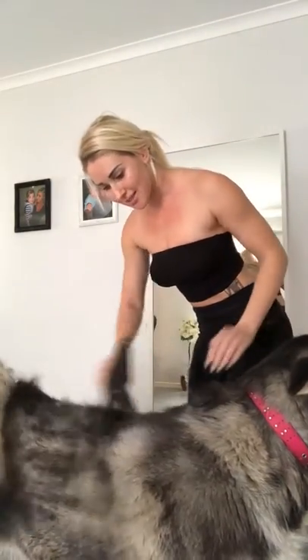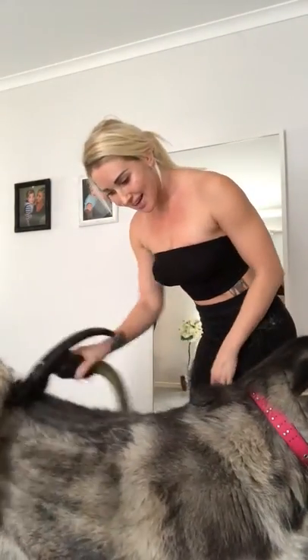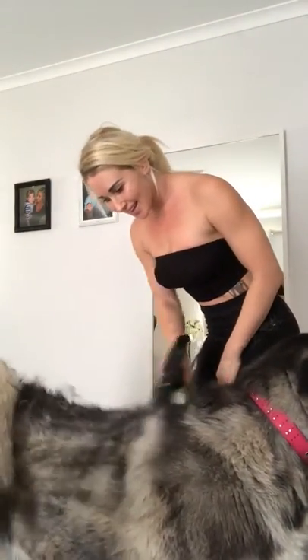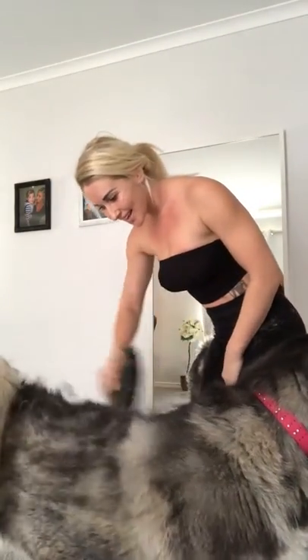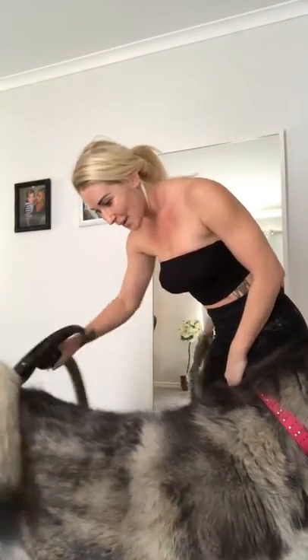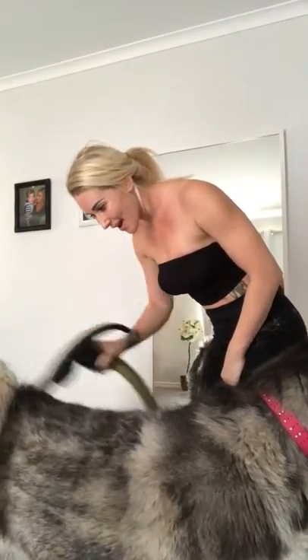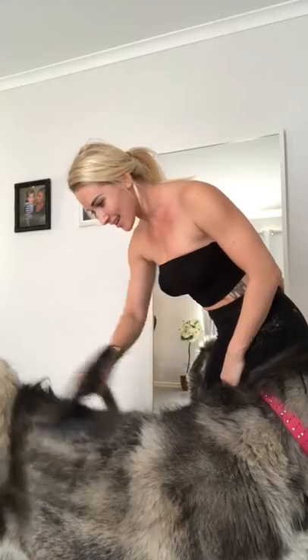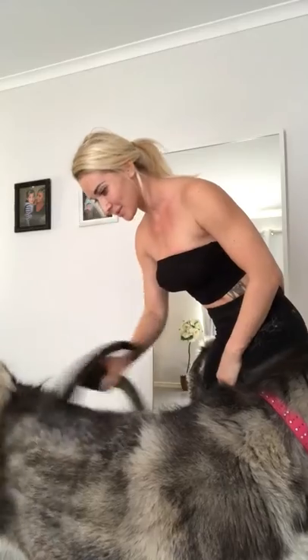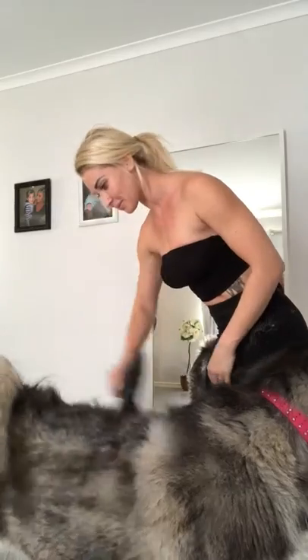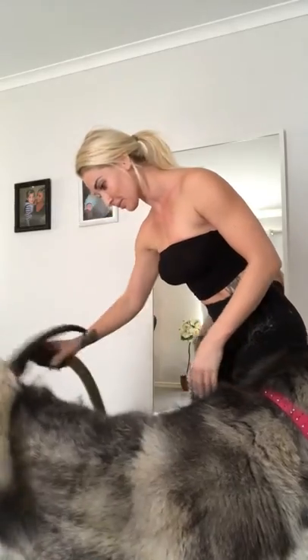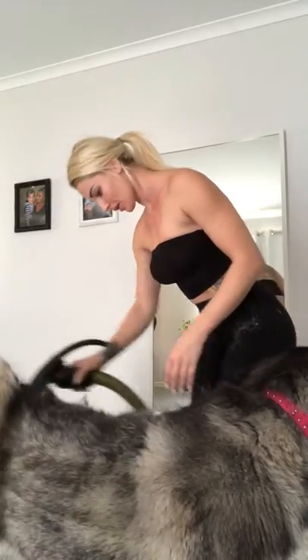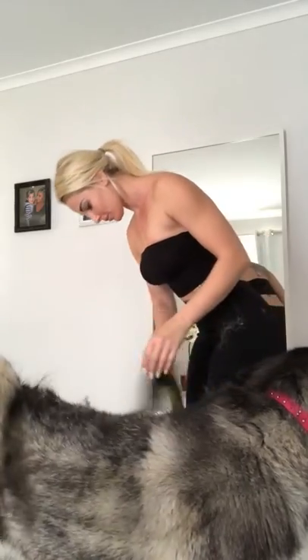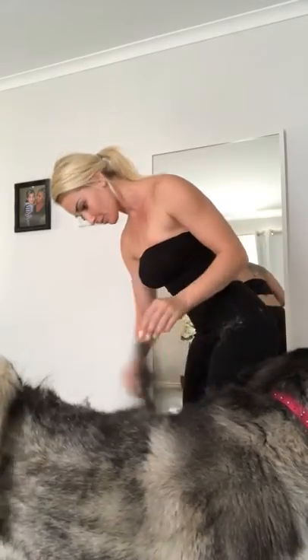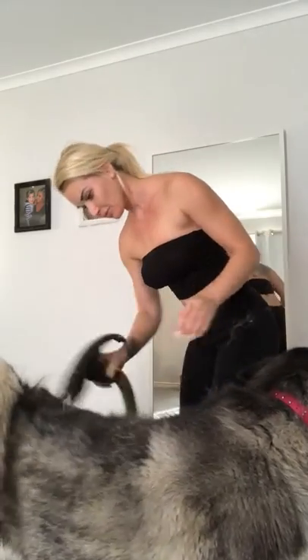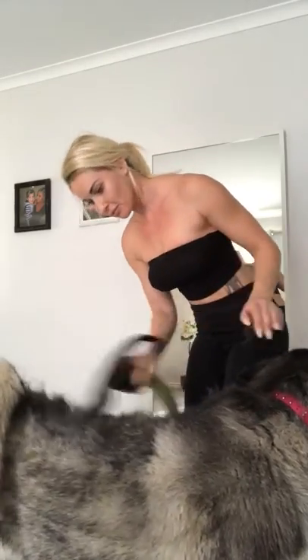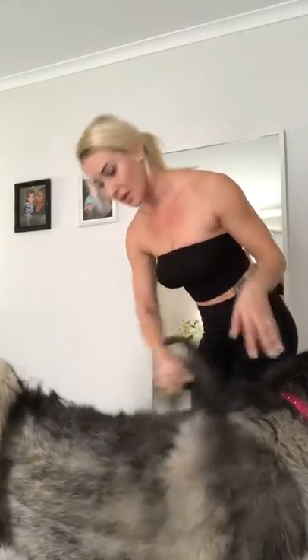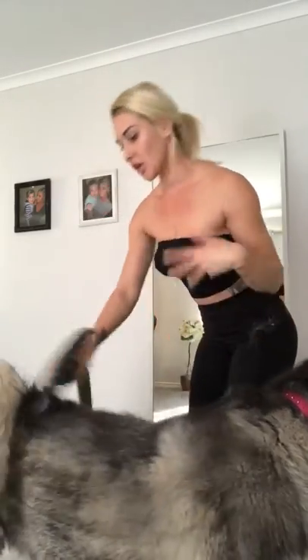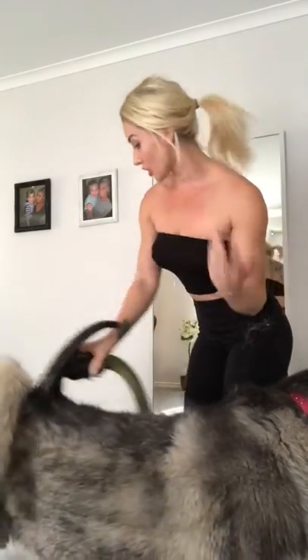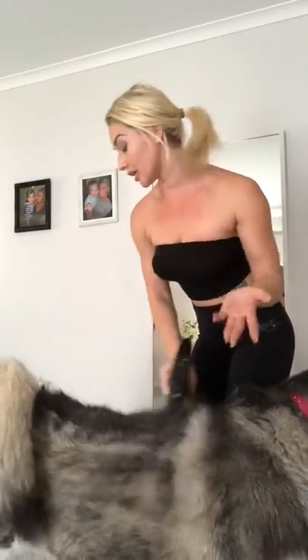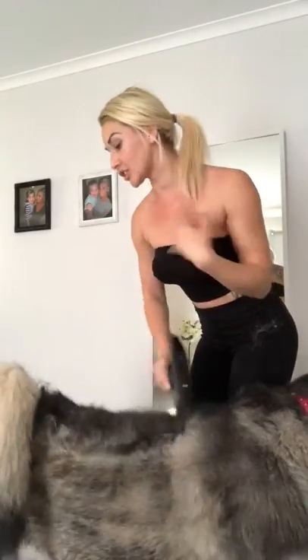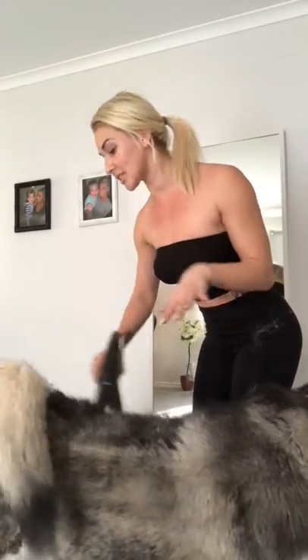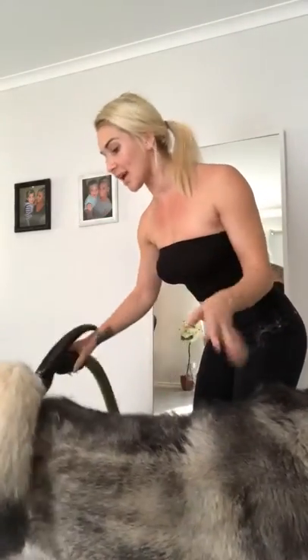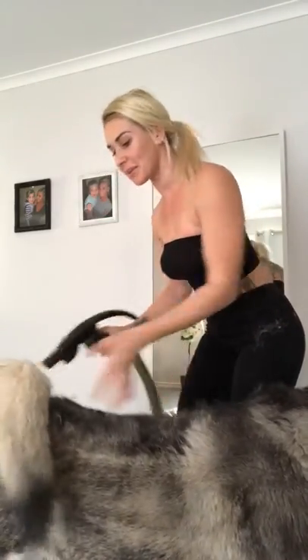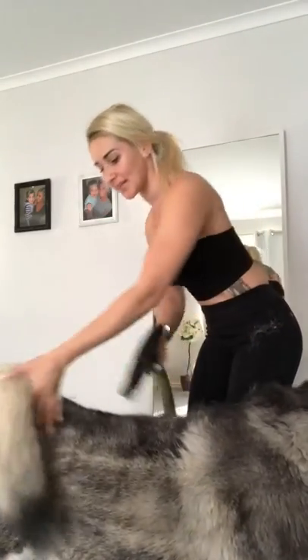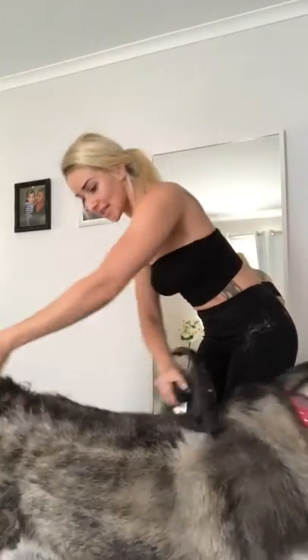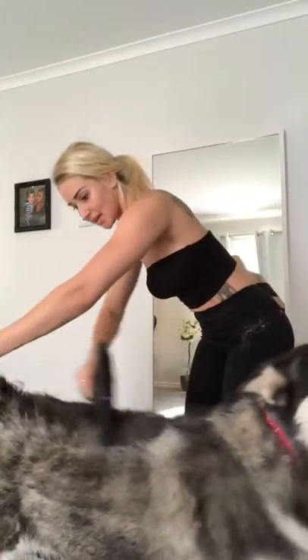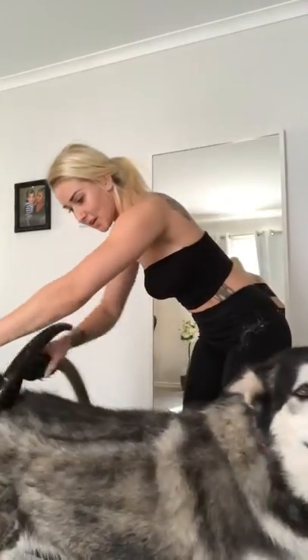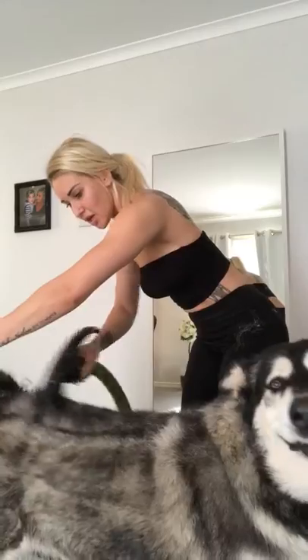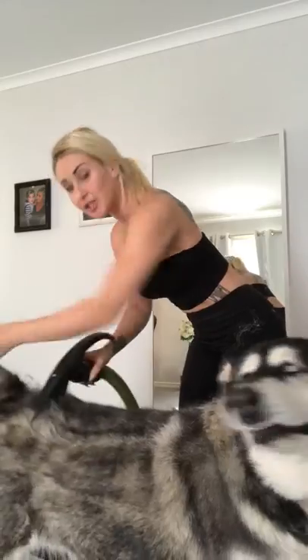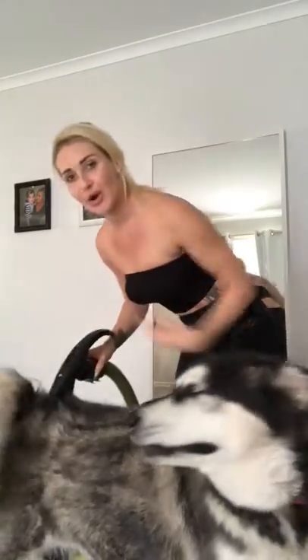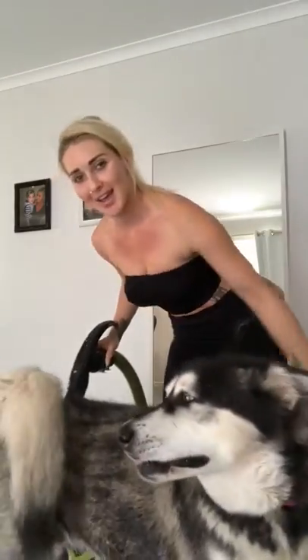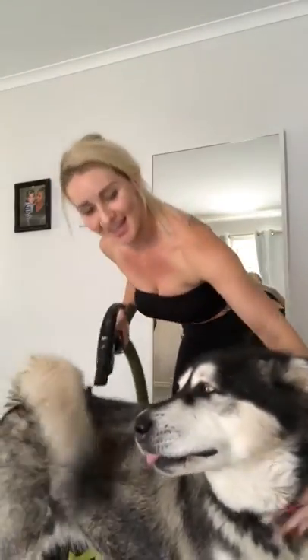Do you like that? It just eliminates the dog hair.